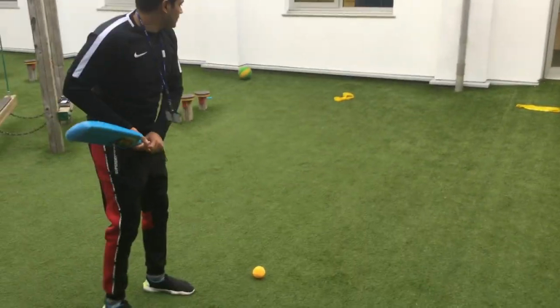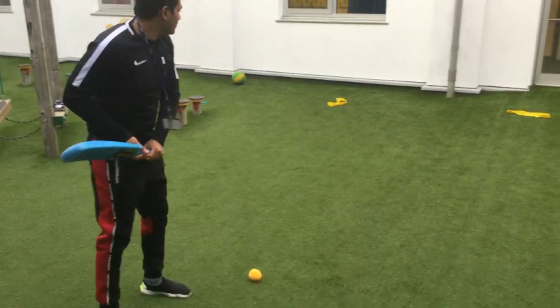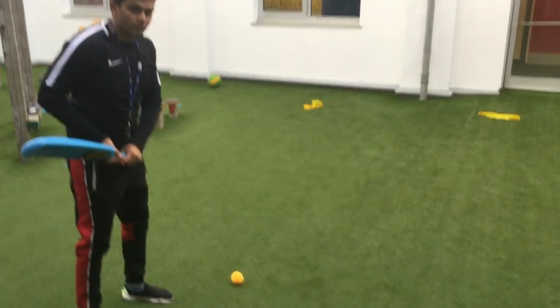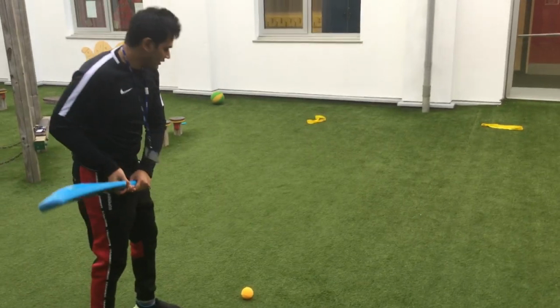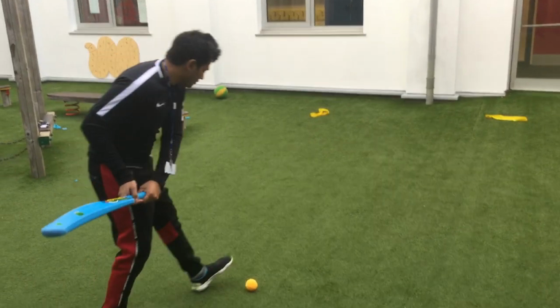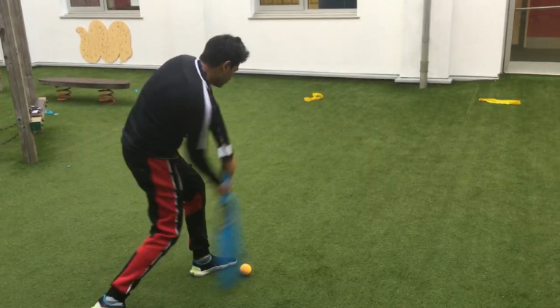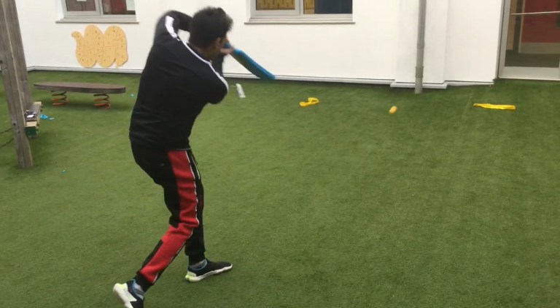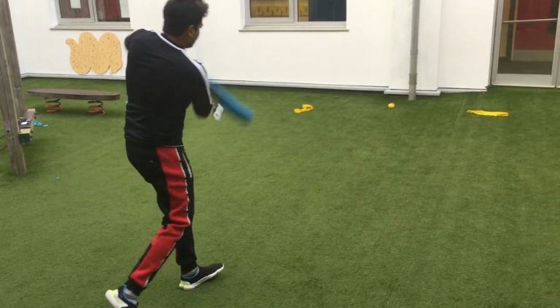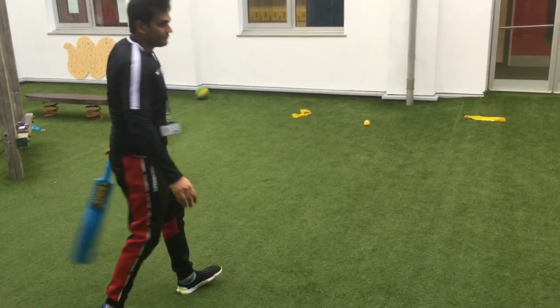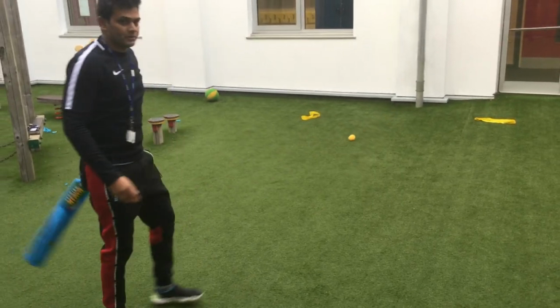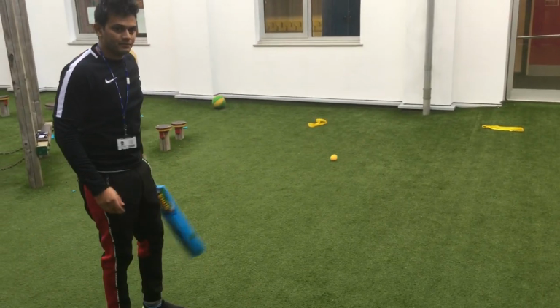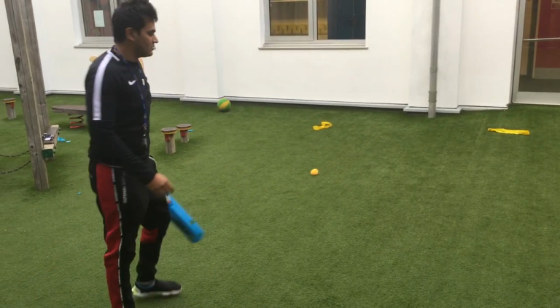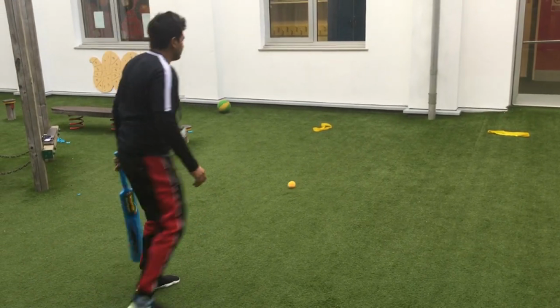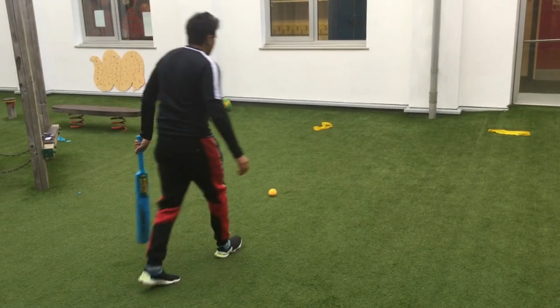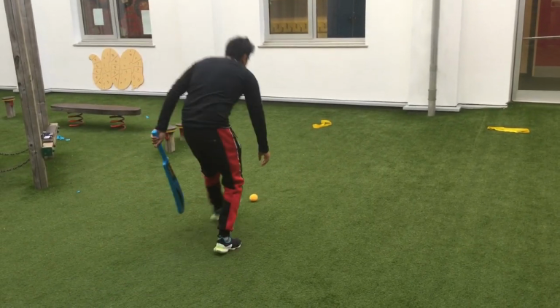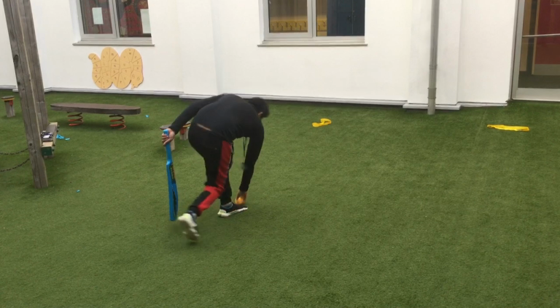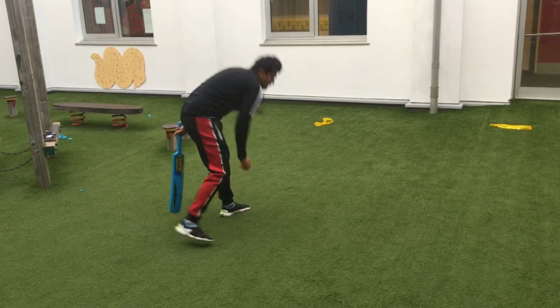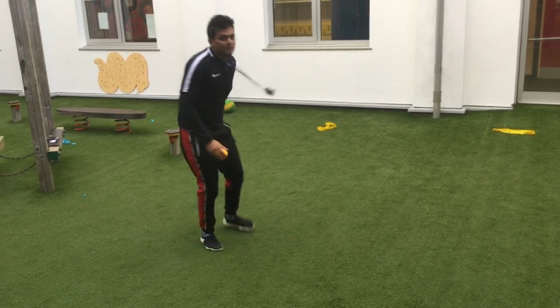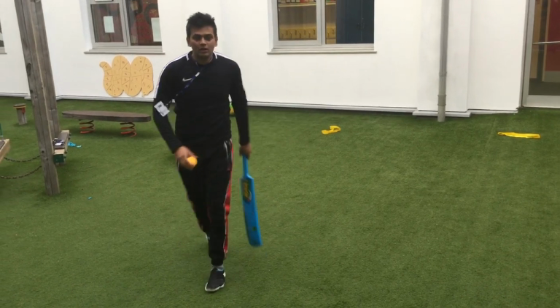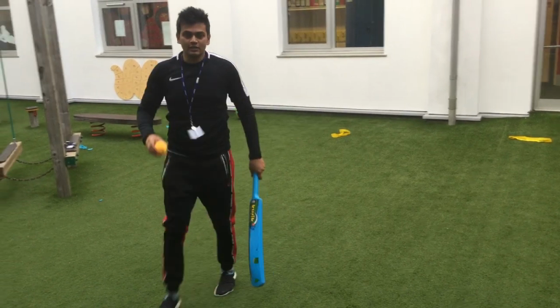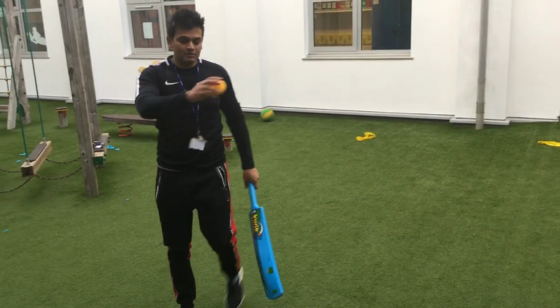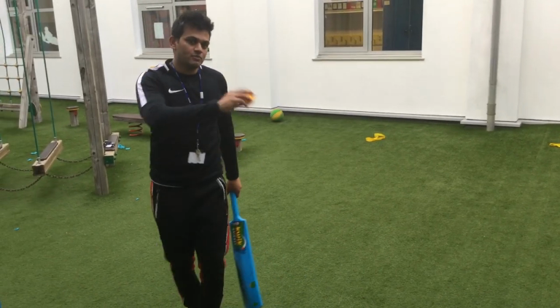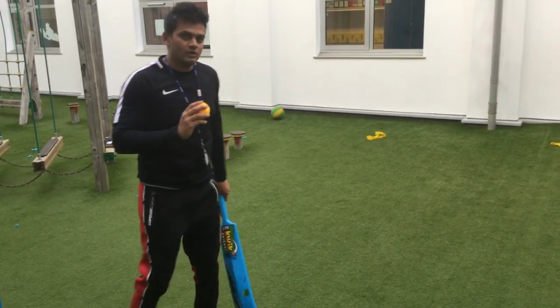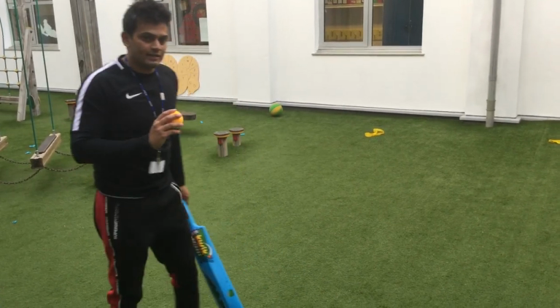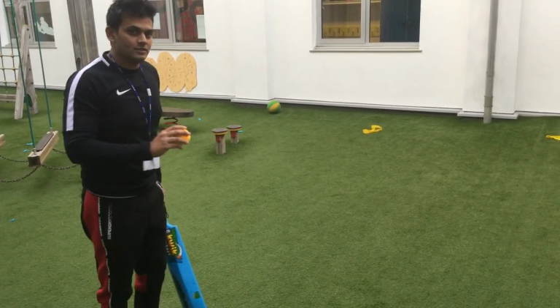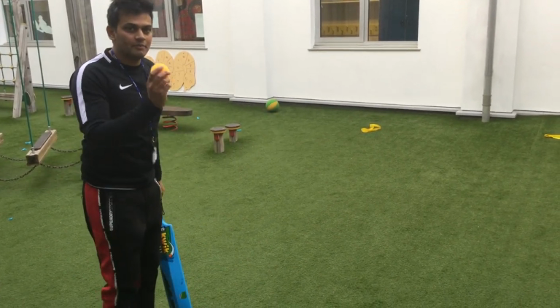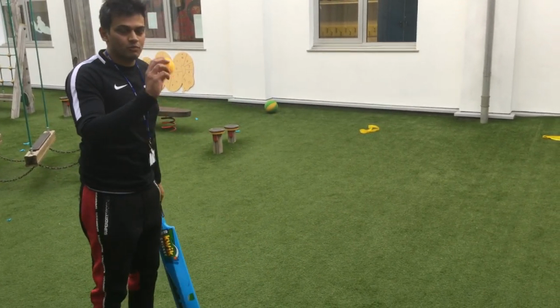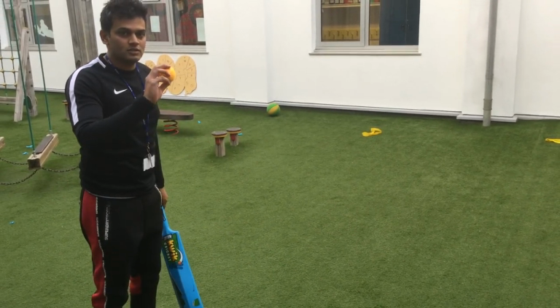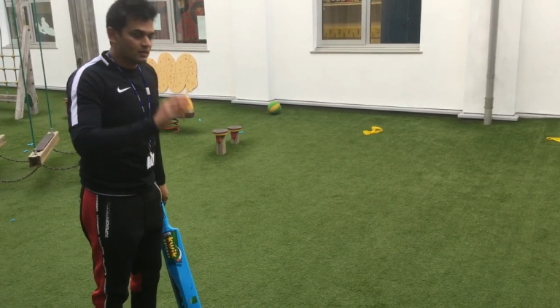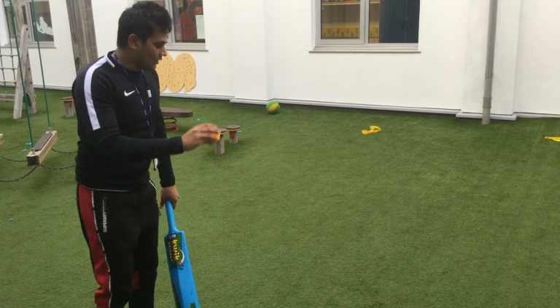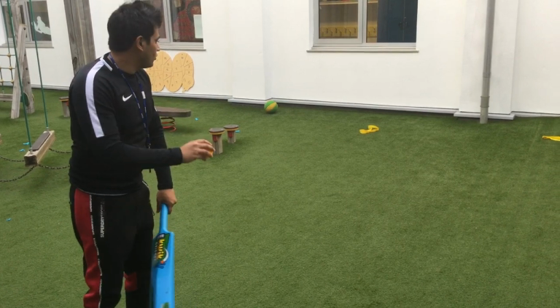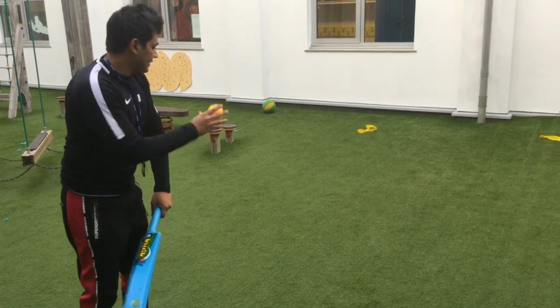You don't have to do much footwork — you've just got to do one foot right and then through the middle. And to make it a bit harder, you can actually bounce the ball and then hit it. Try and bounce it once on the floor and then hit.